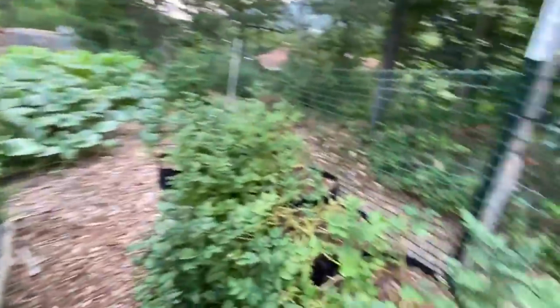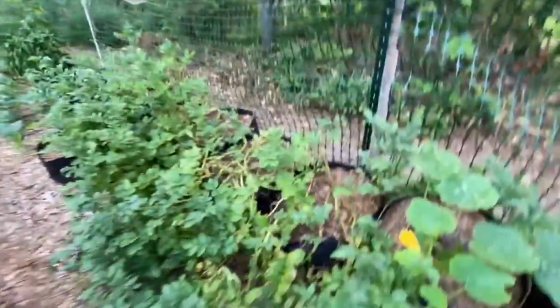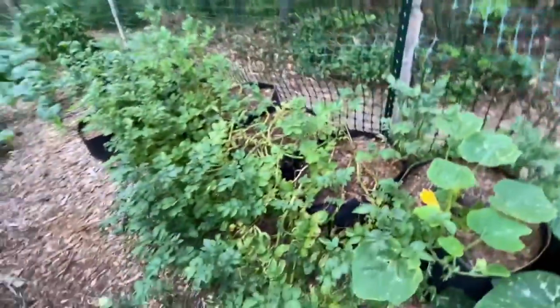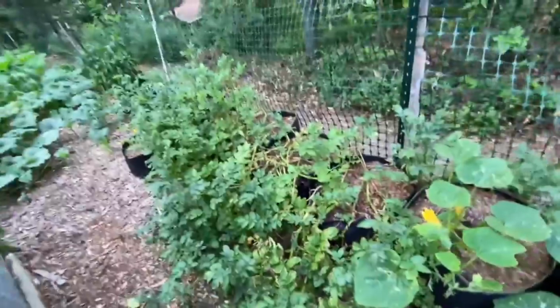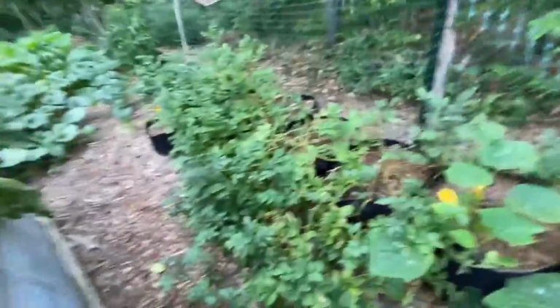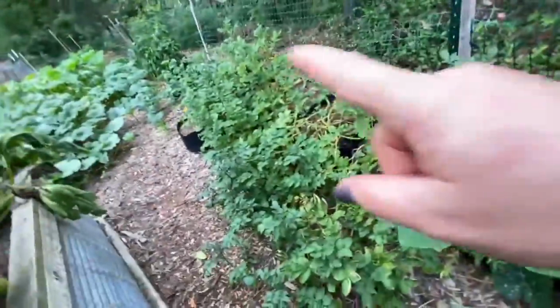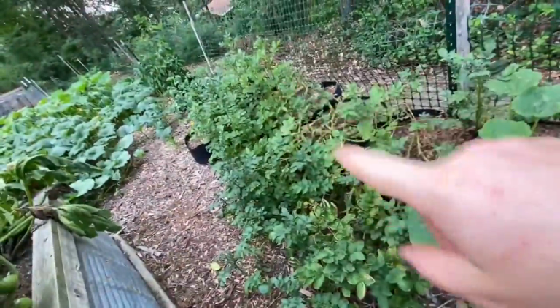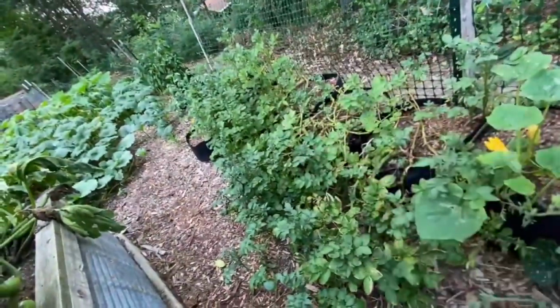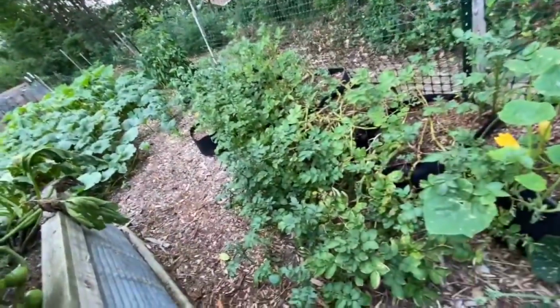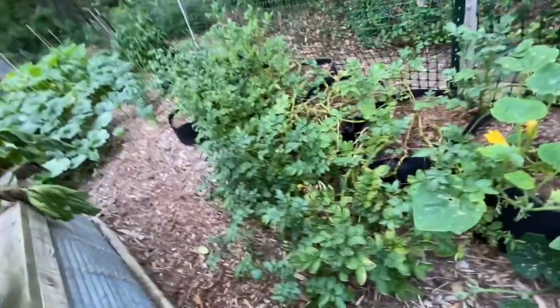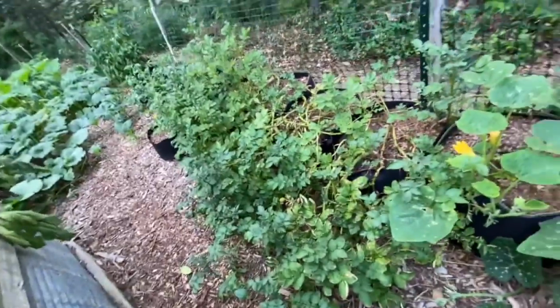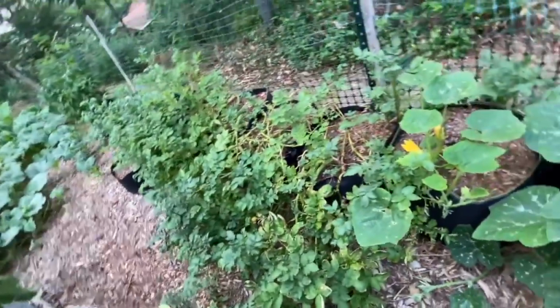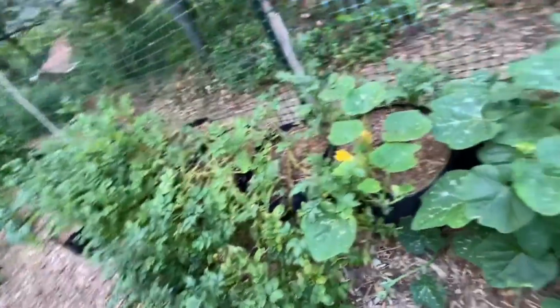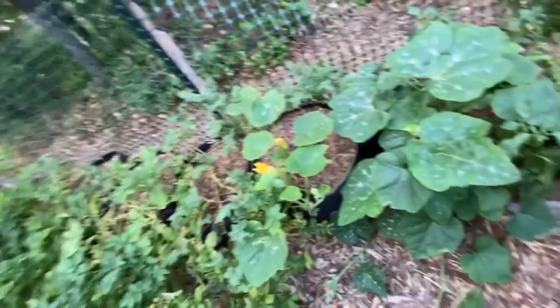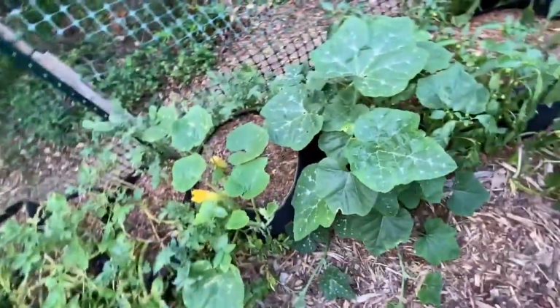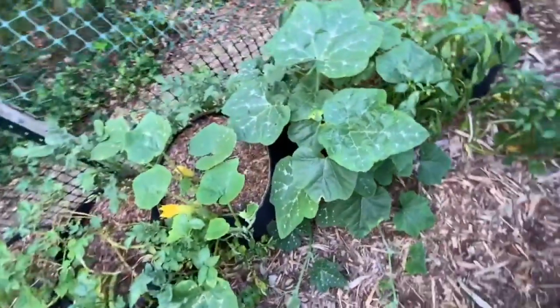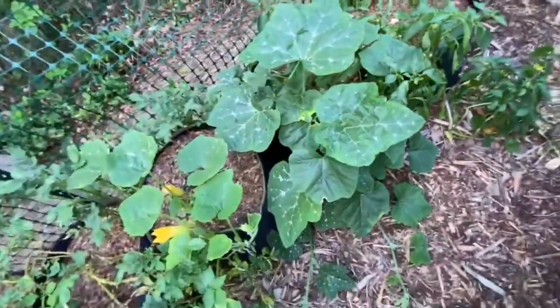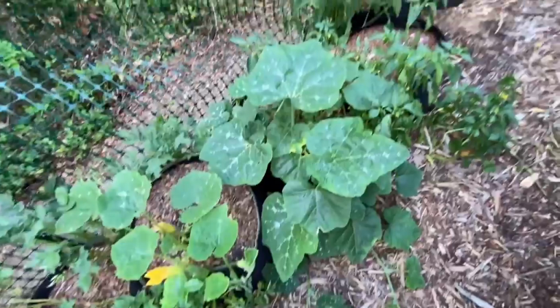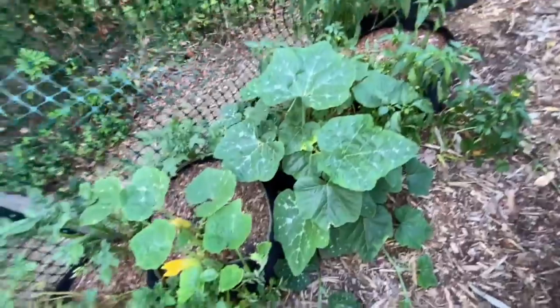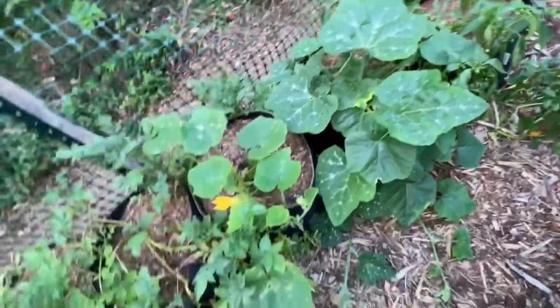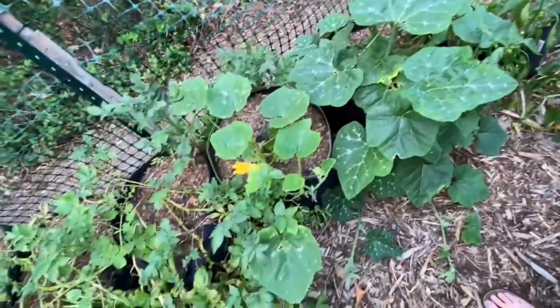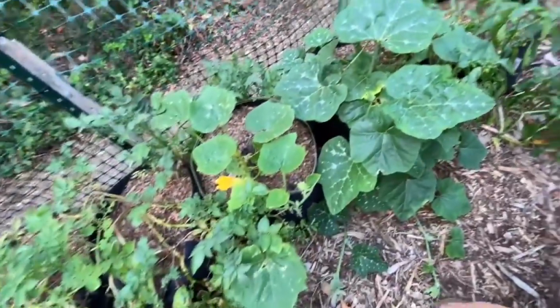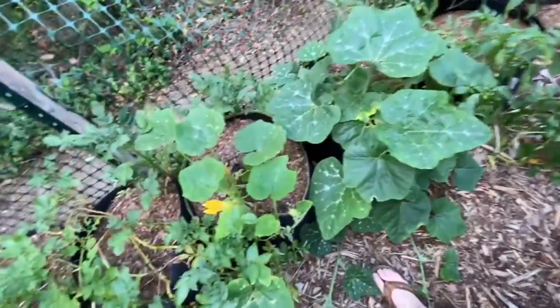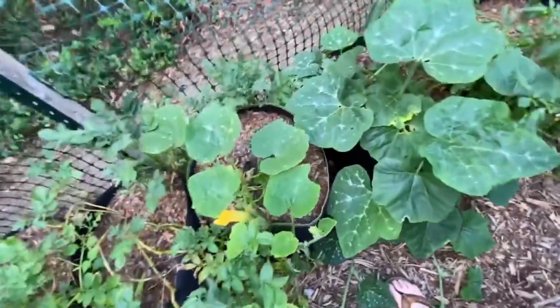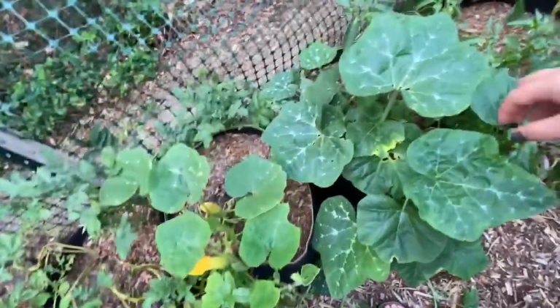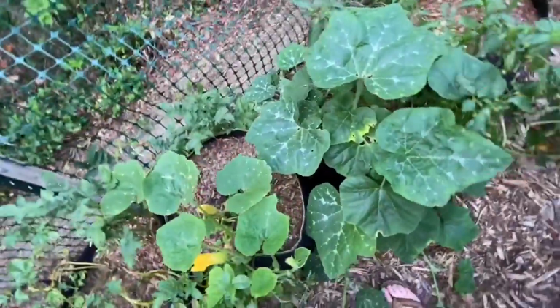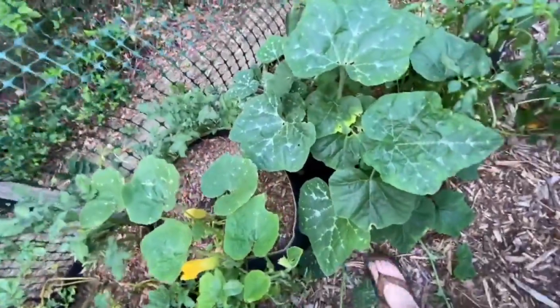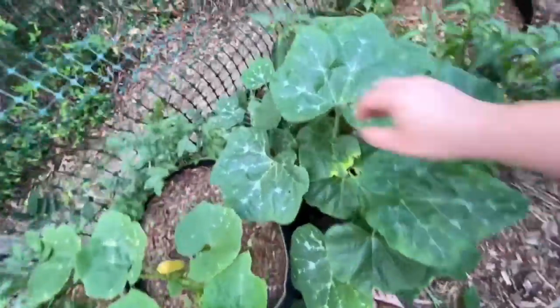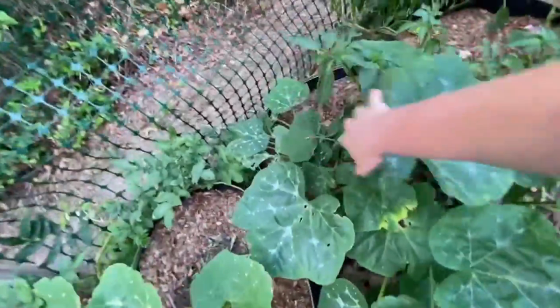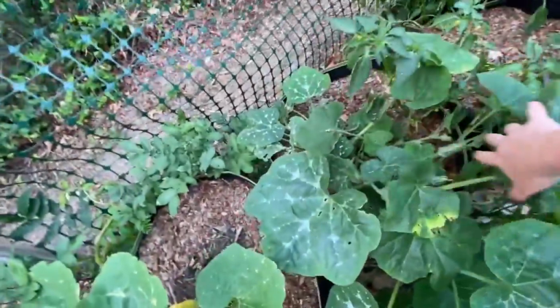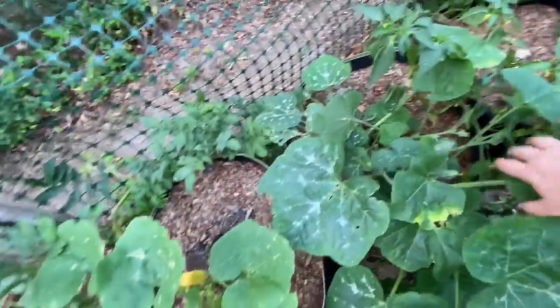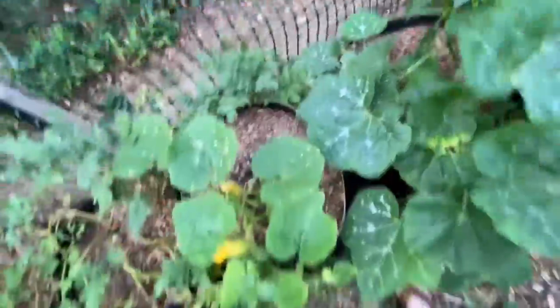Look at this one — this is Surrey Tiger. This is Slottava. This is Vernissage Yellow. And the potatoes I think are about done — it's almost time to harvest. And some of the squash right here in the pots is looking pretty good. We'll see if anything comes of these.